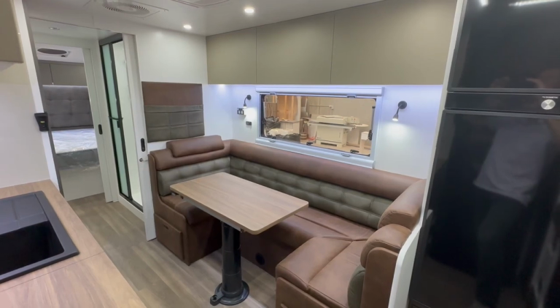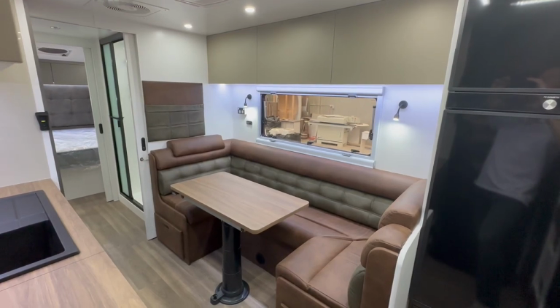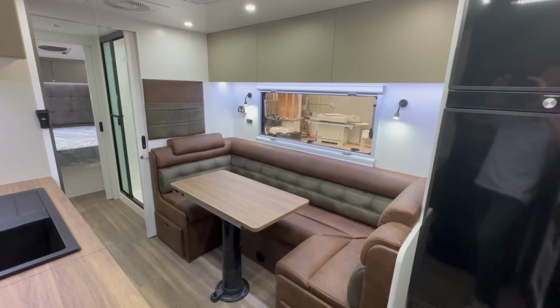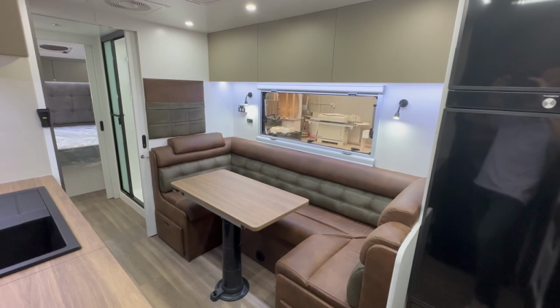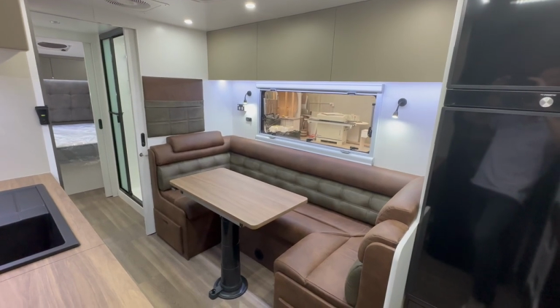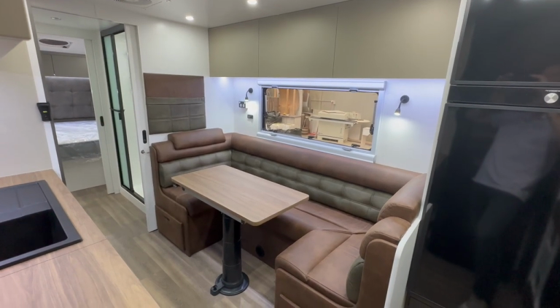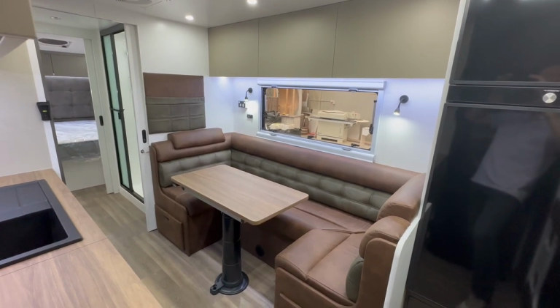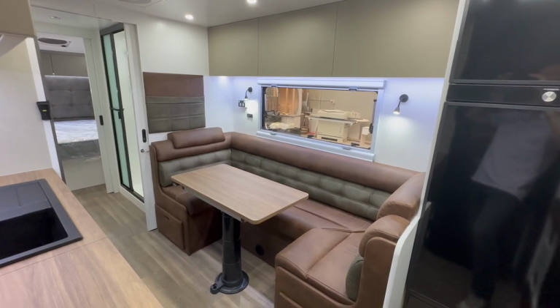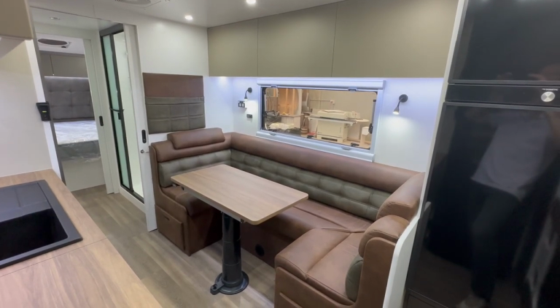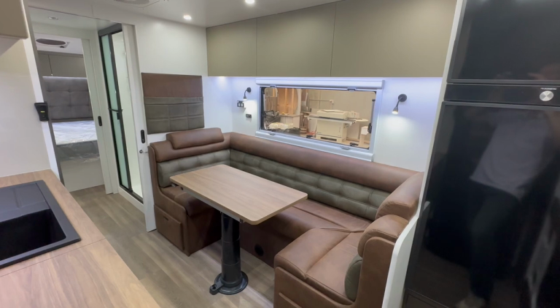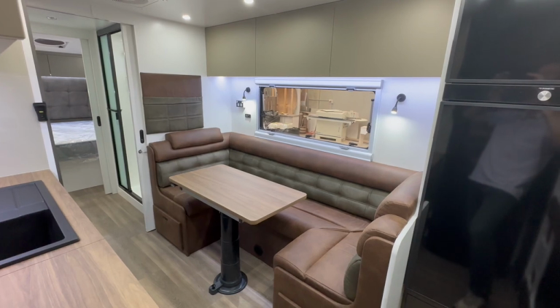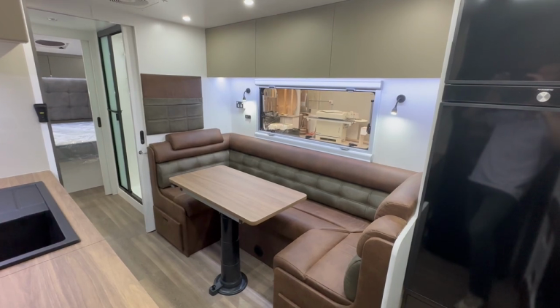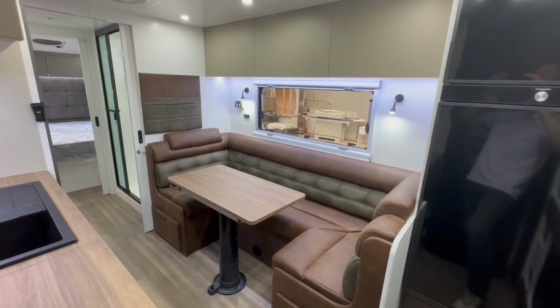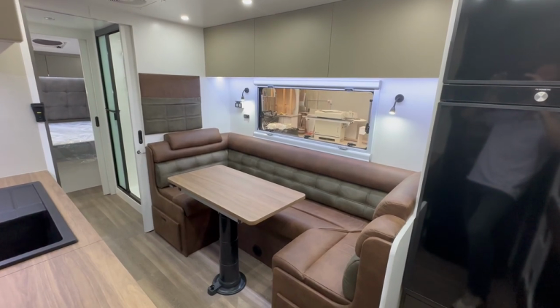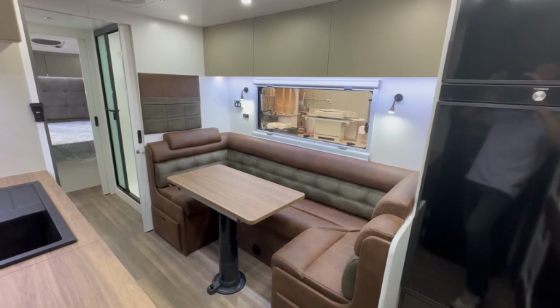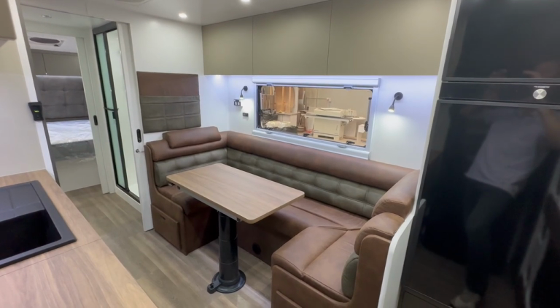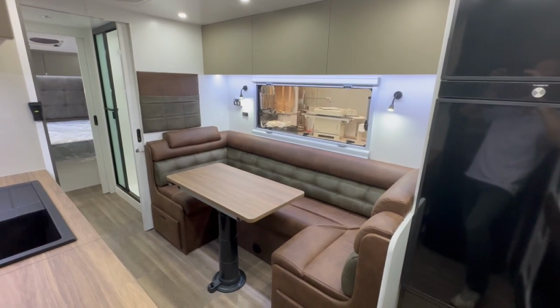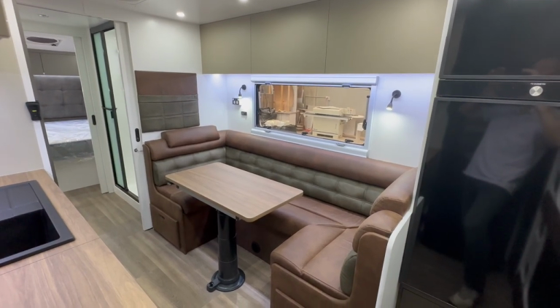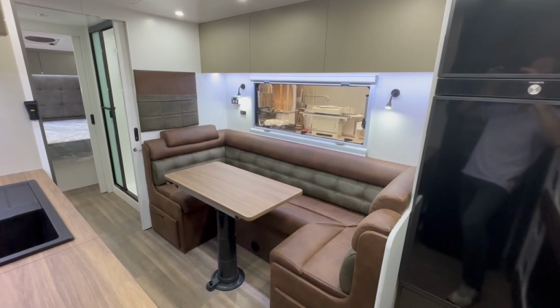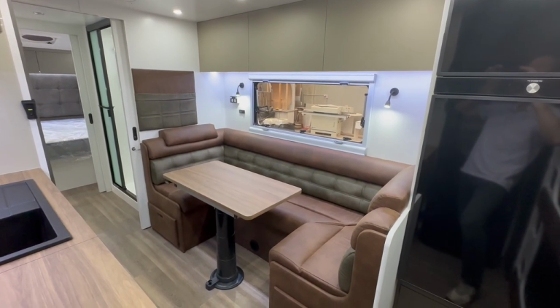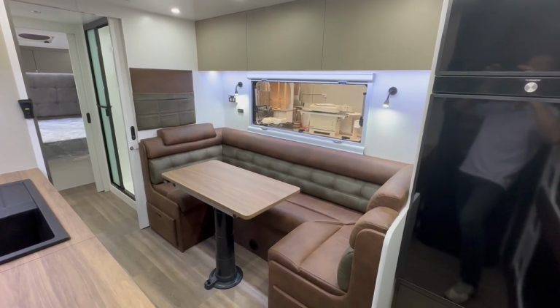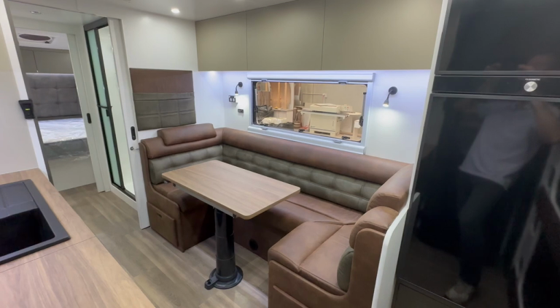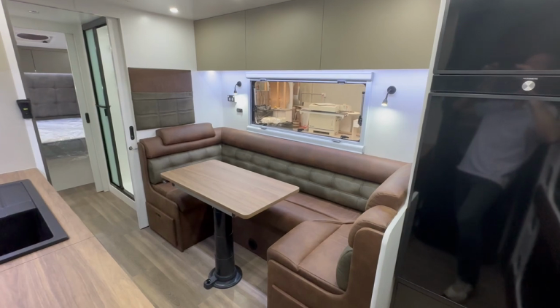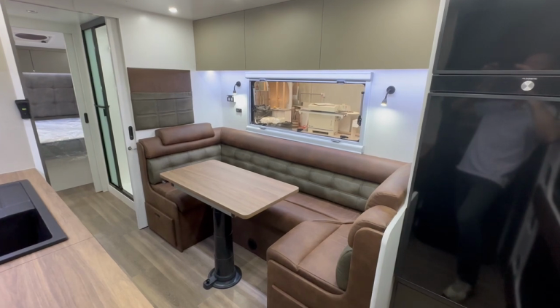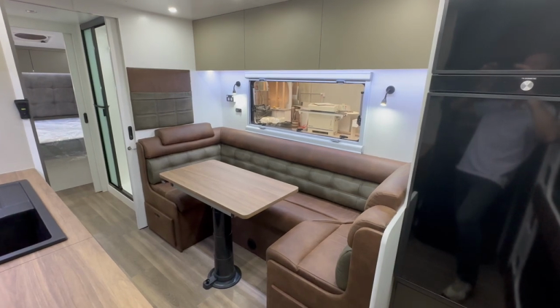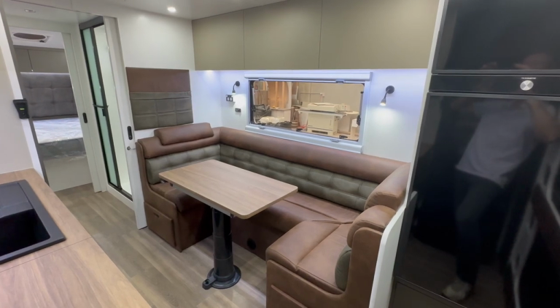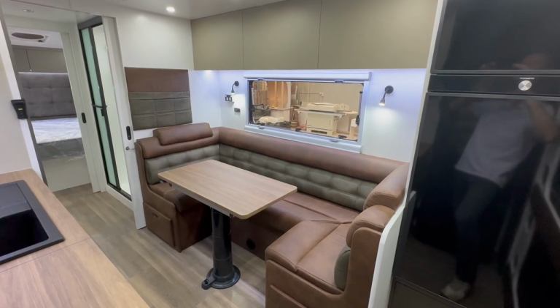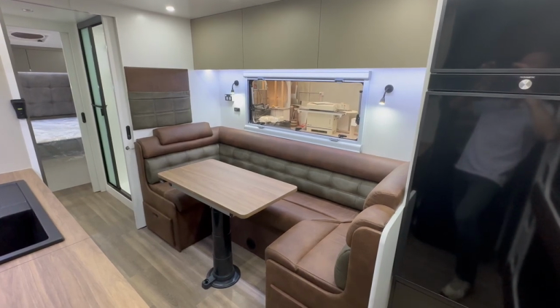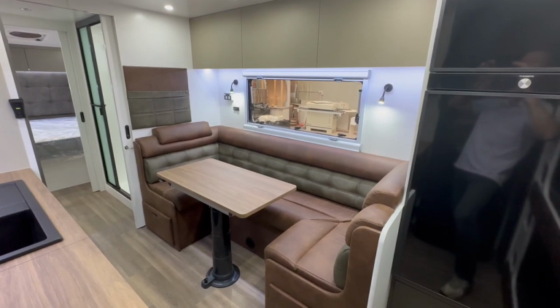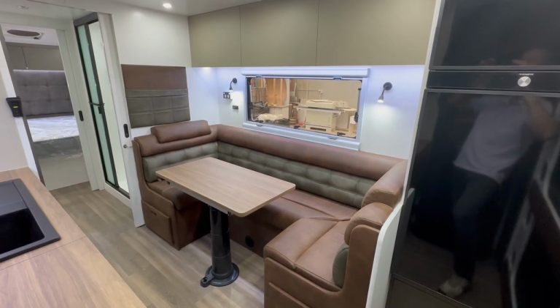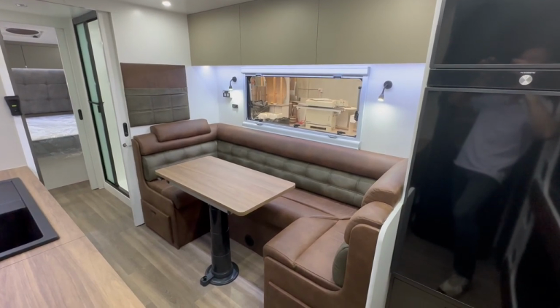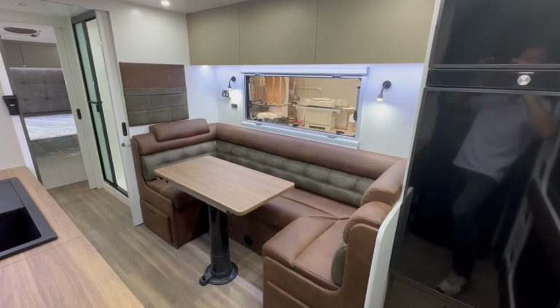Hi guys, welcome to the internal walkthrough of our latest Coastline 22-8. As I mentioned before, this is the largest family van in the range and it also has three zones inside which I will take you through in a sec.